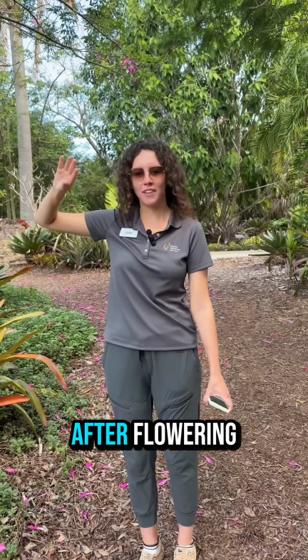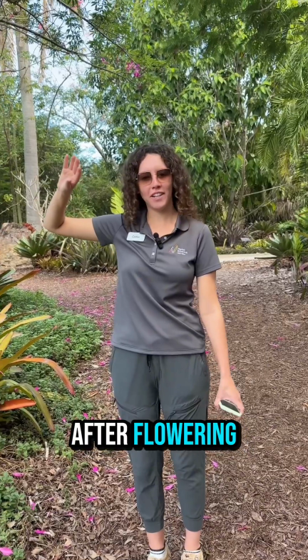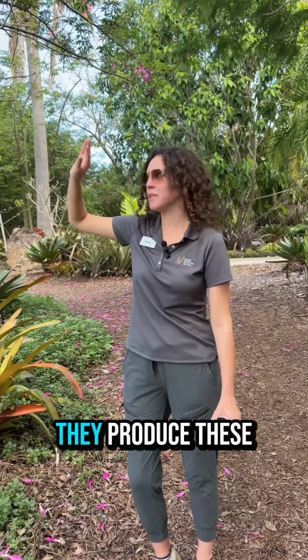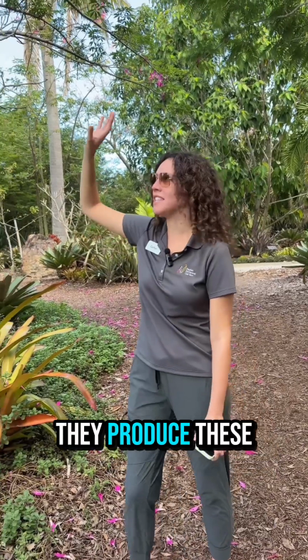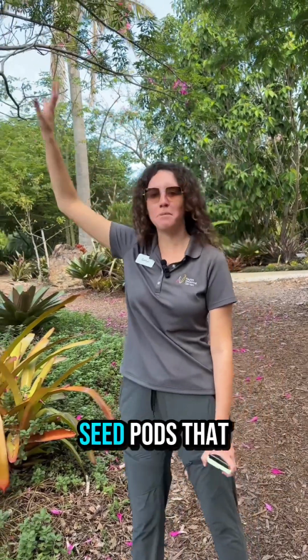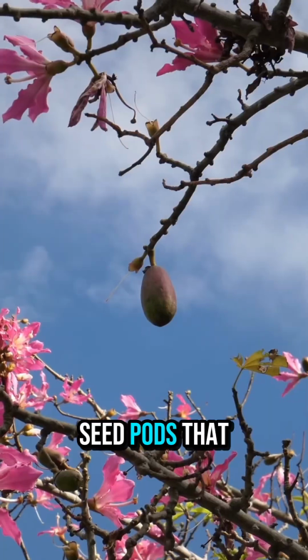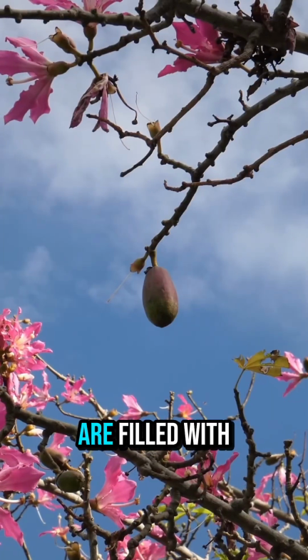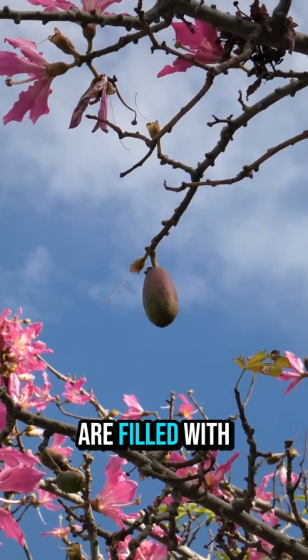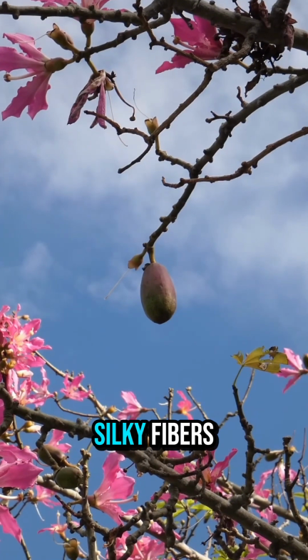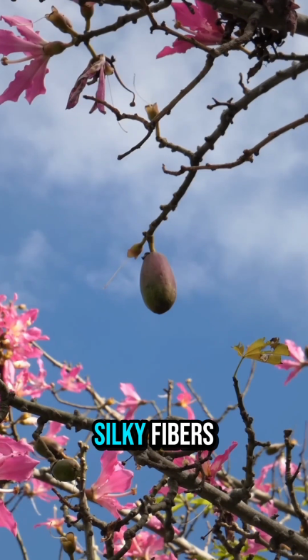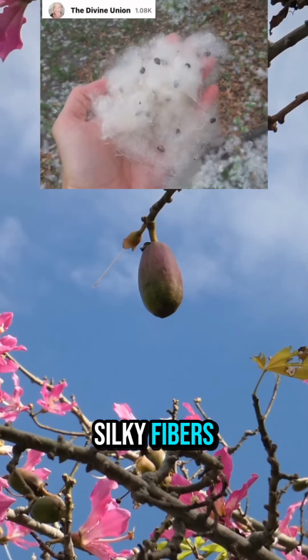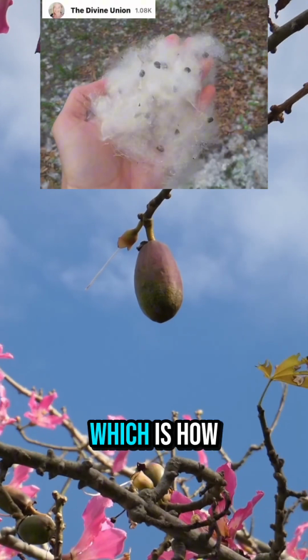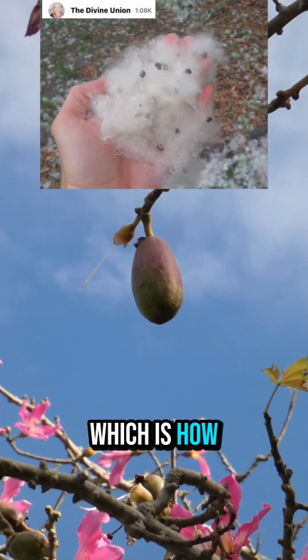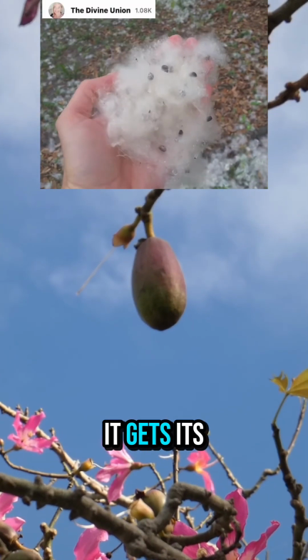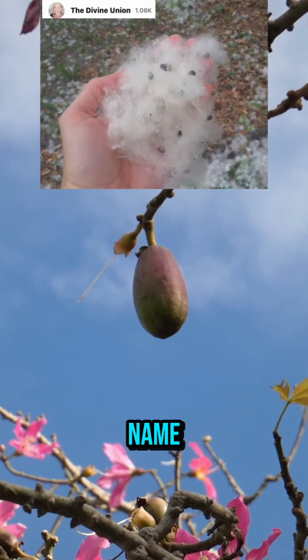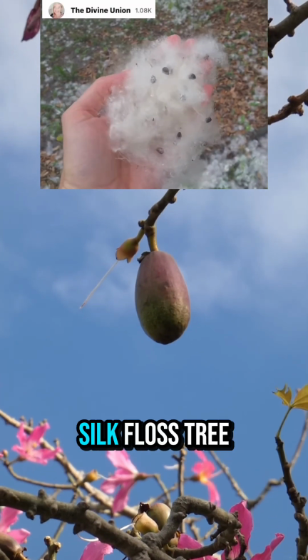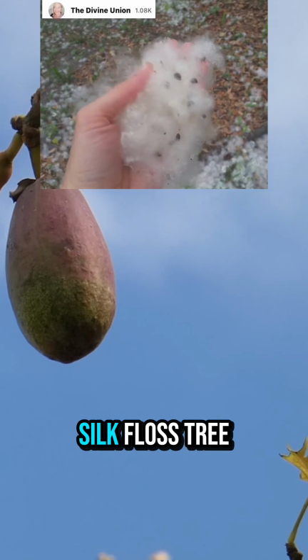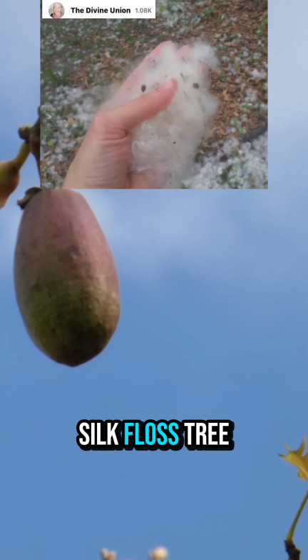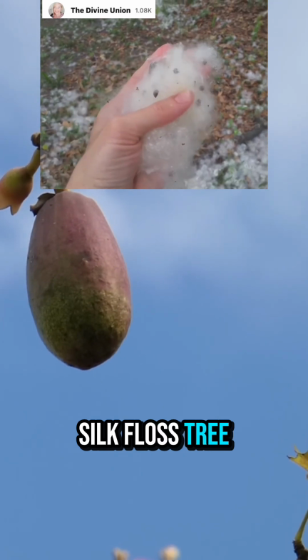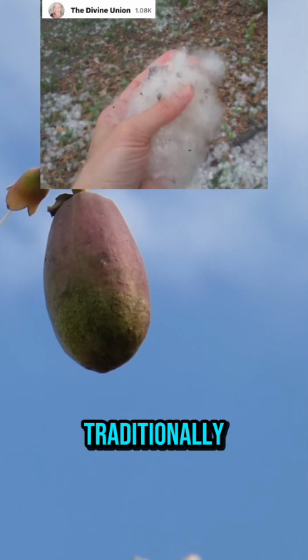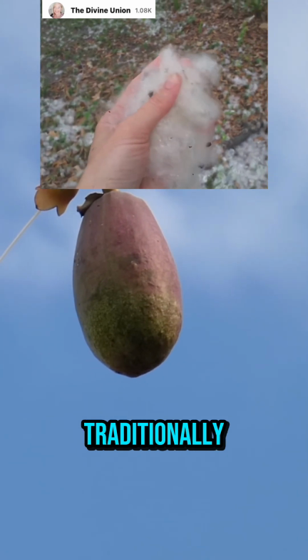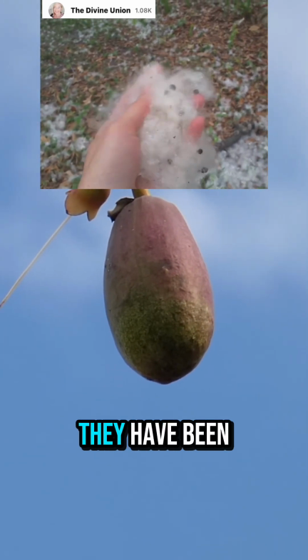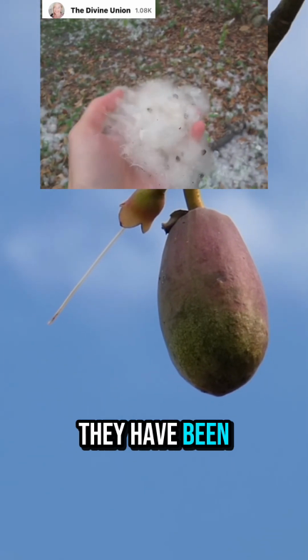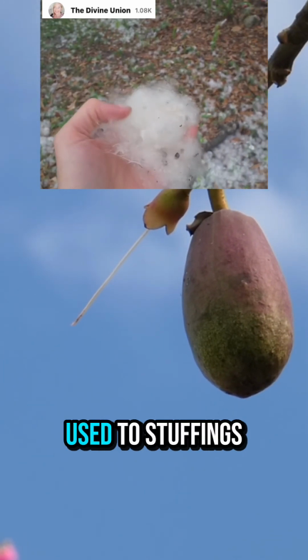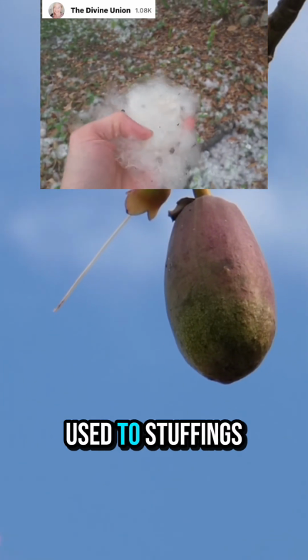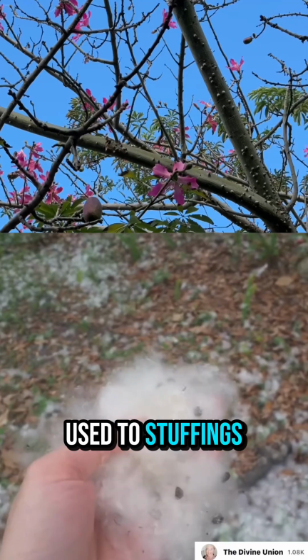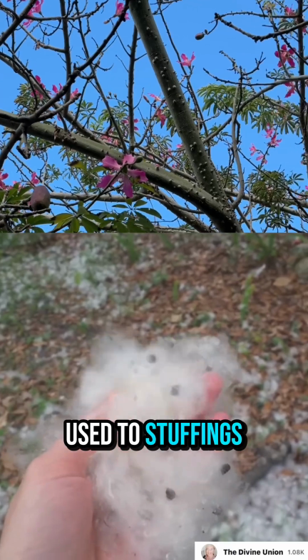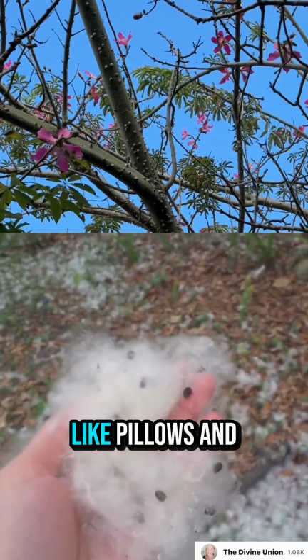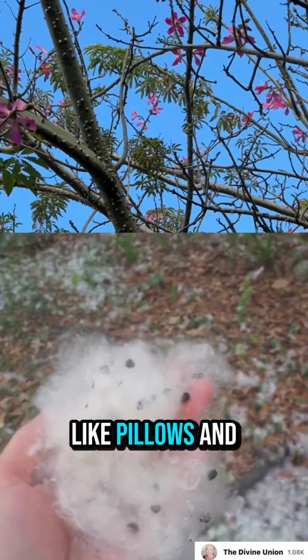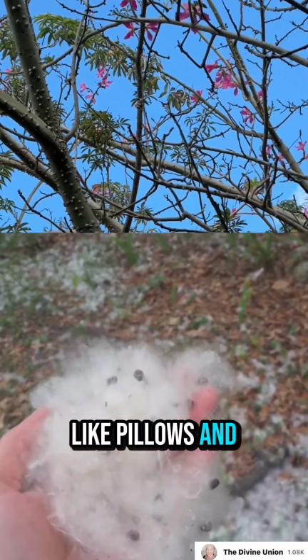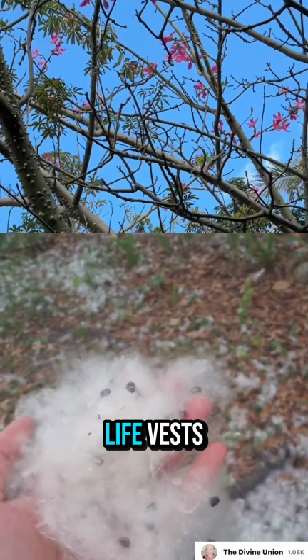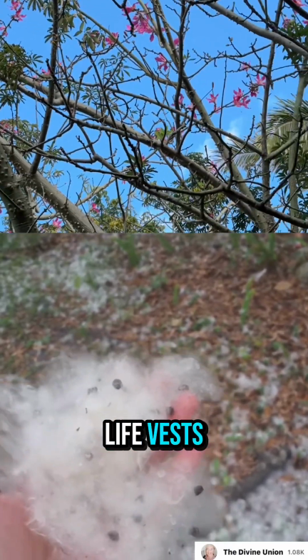After flowering they produce these seed pods that are filled with silky fibers, which is how it gets its name, silk floss tree. Traditionally they have been used for stuffings like pillows and life vests.